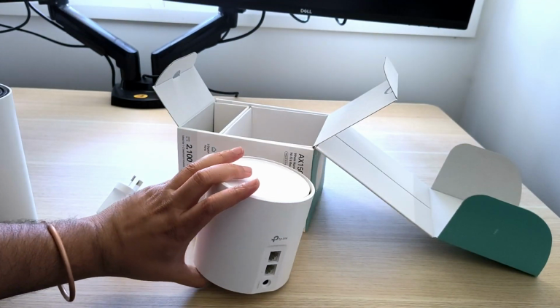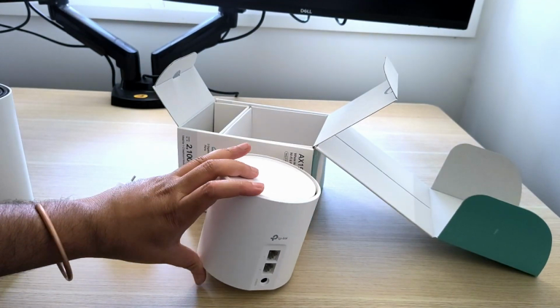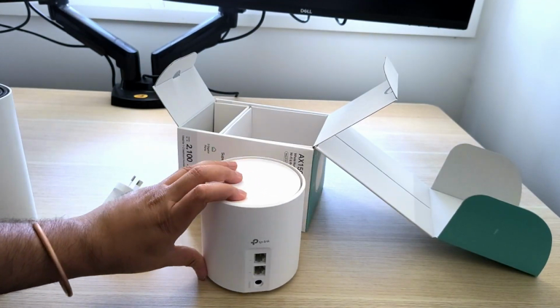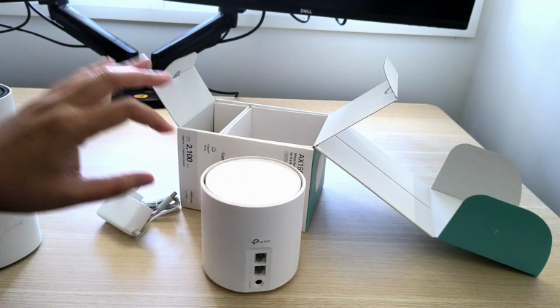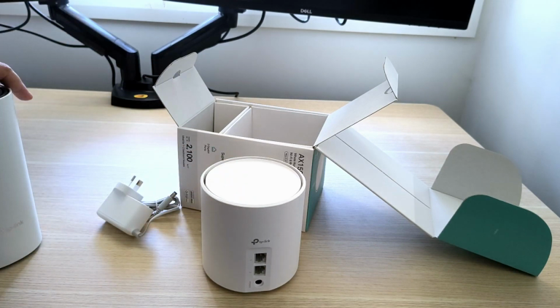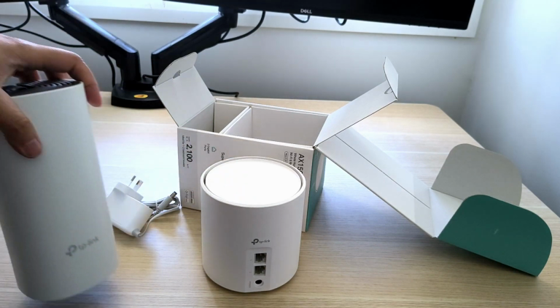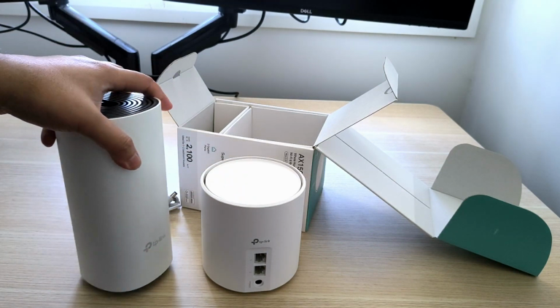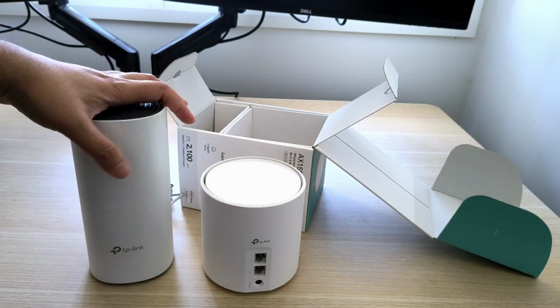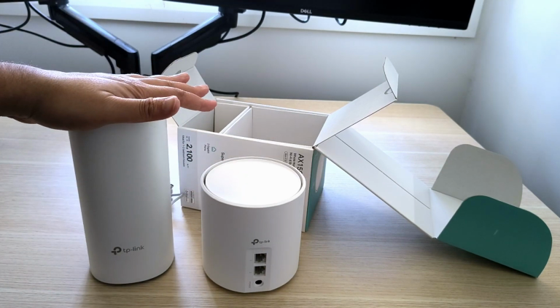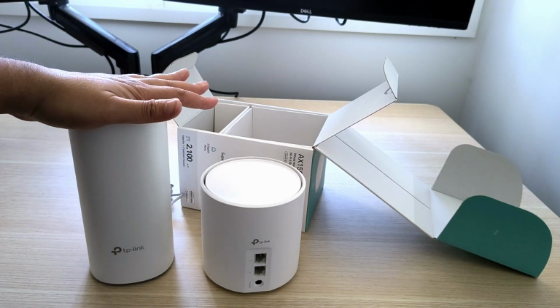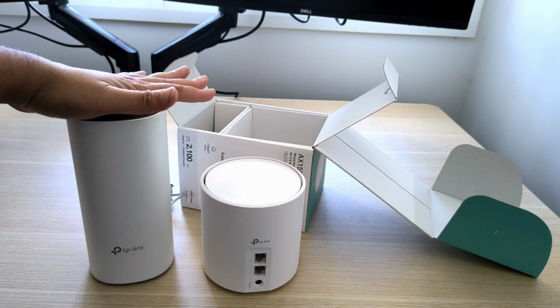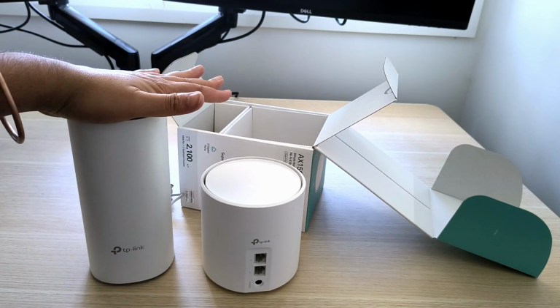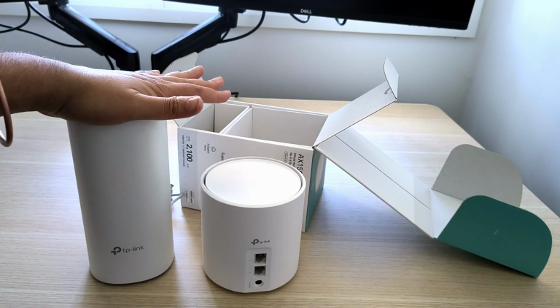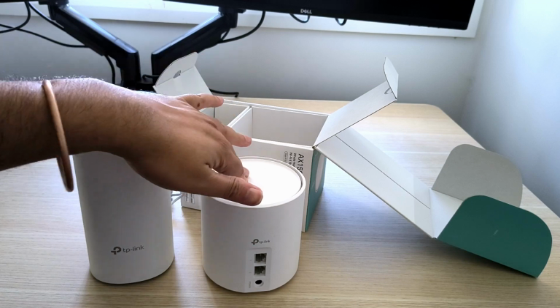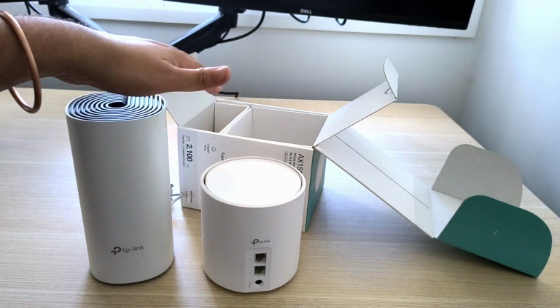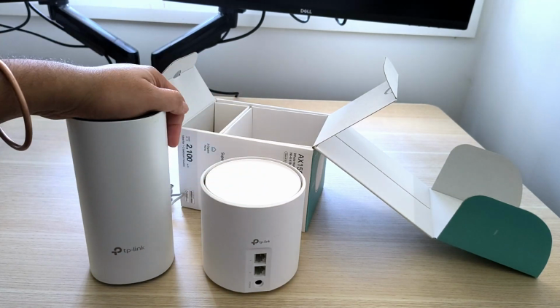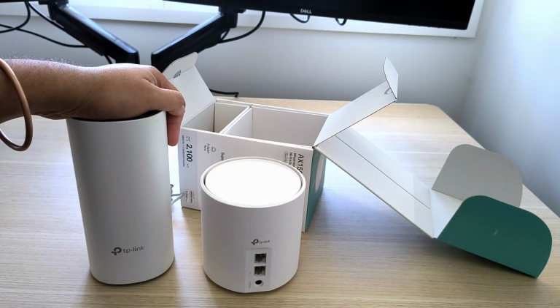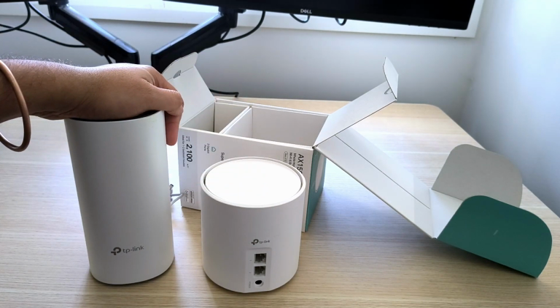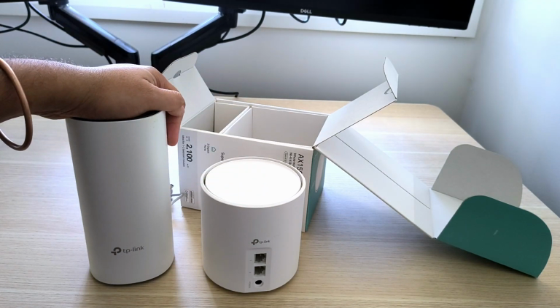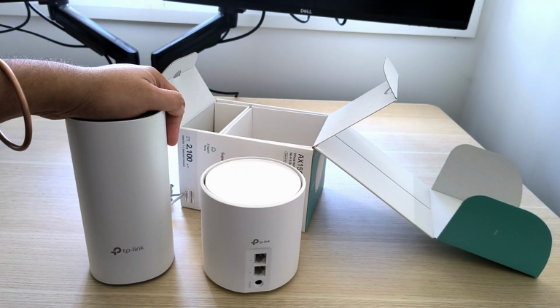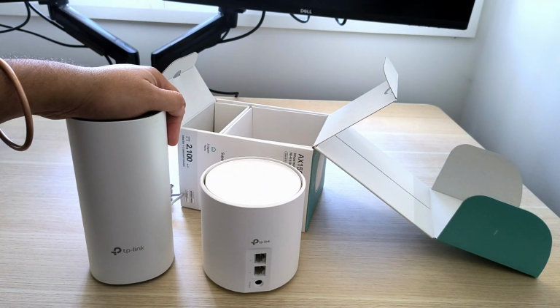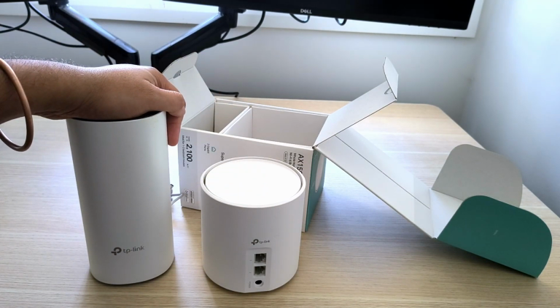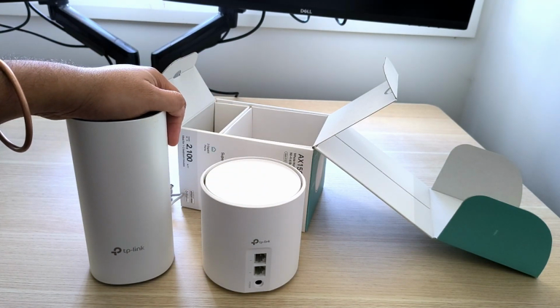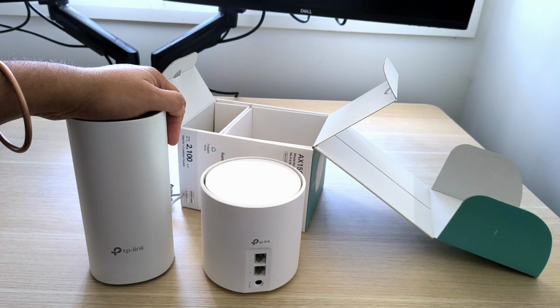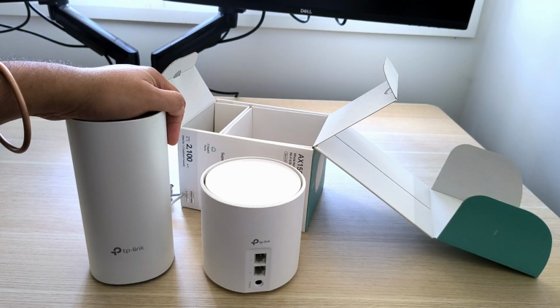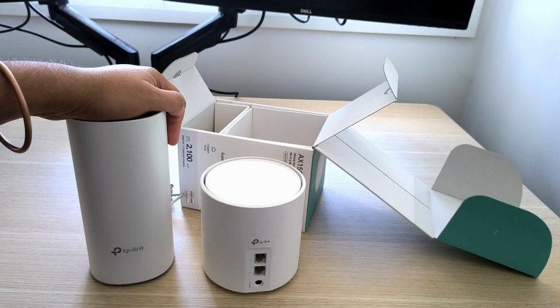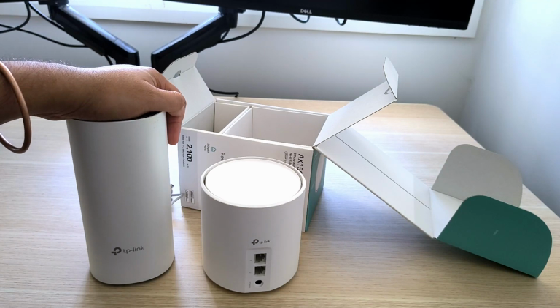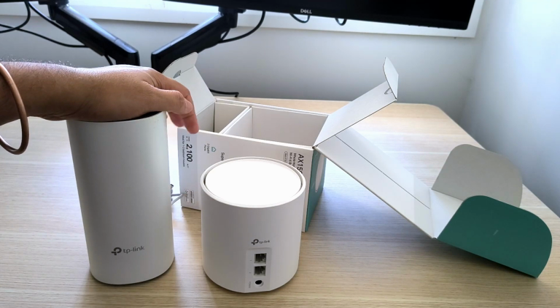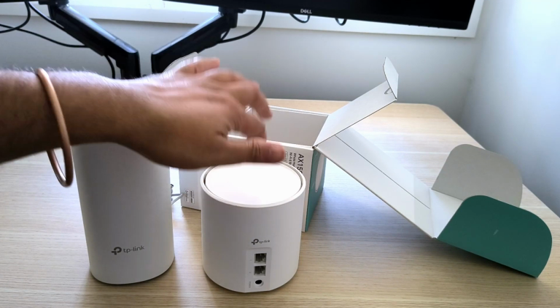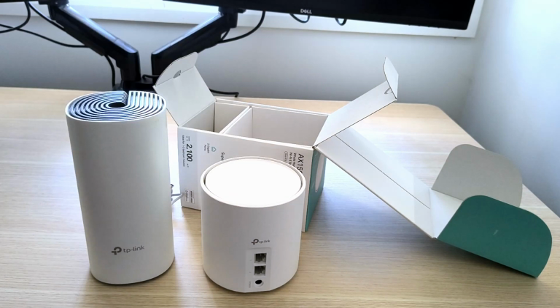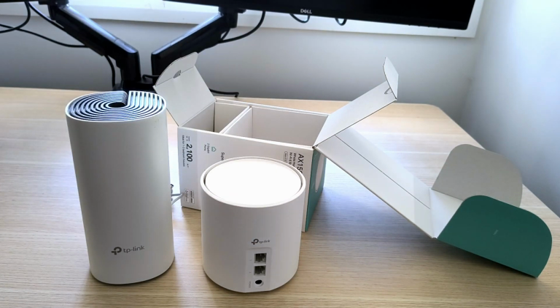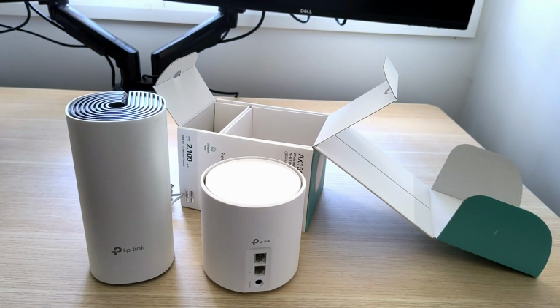I'll set this one up and do a speed comparison — with this as the master and the old one as master — and we'll see if there's a big speed difference. I'm hoping for a good speed increase with this one.